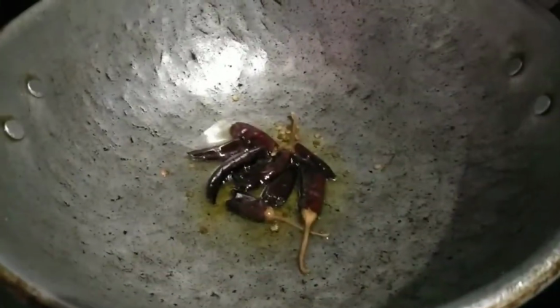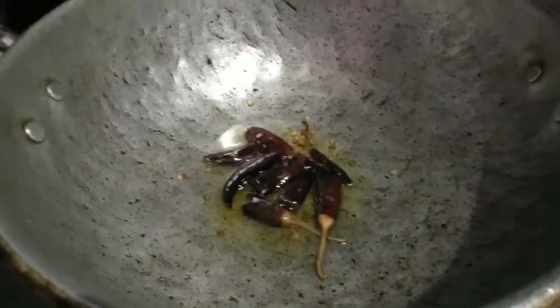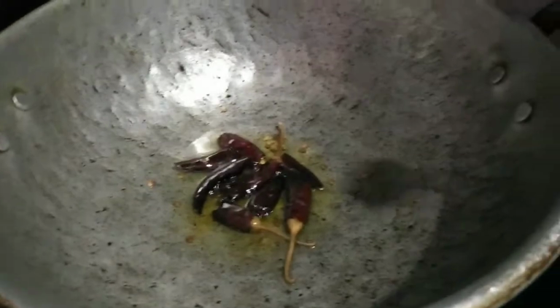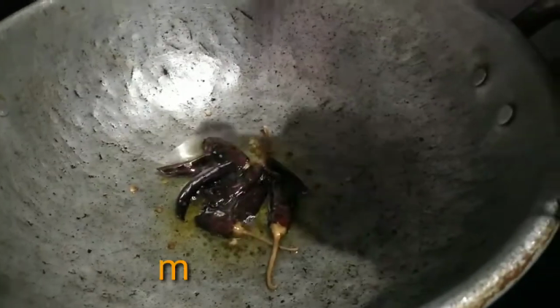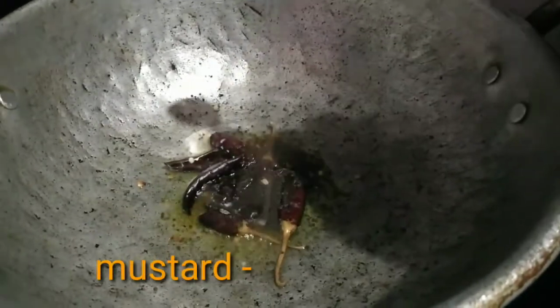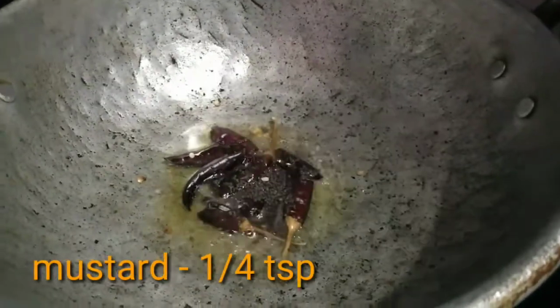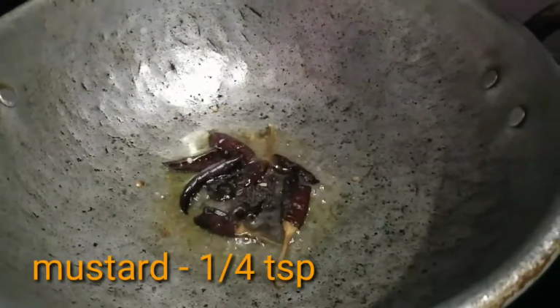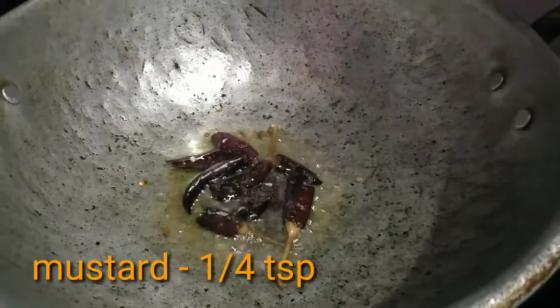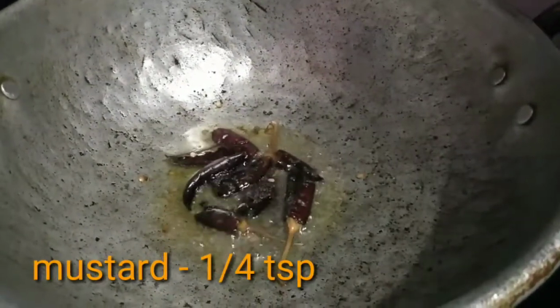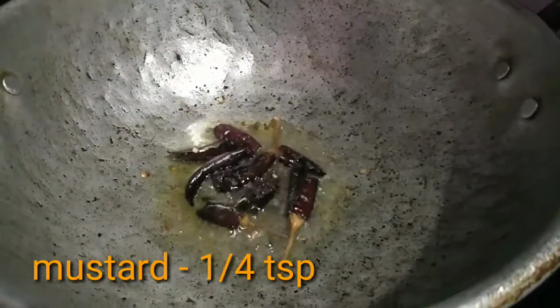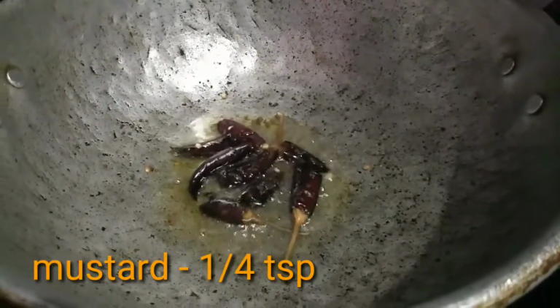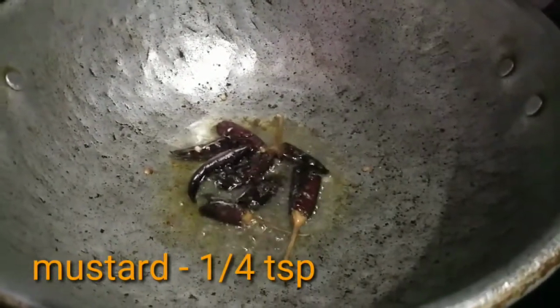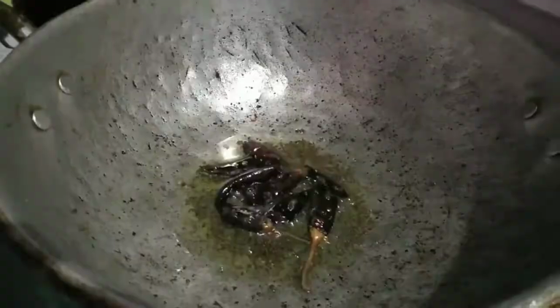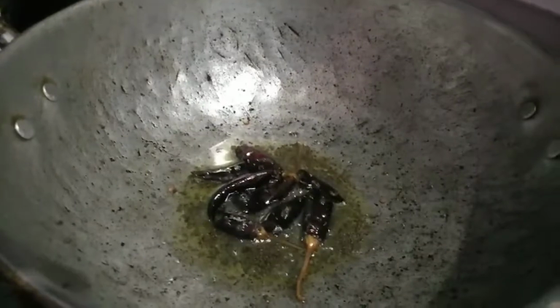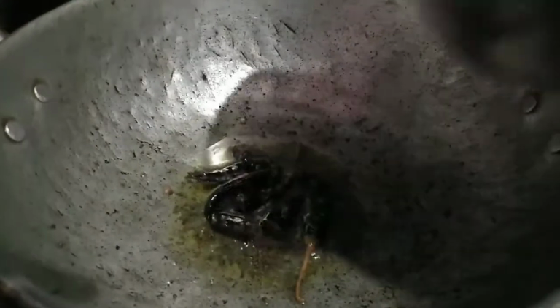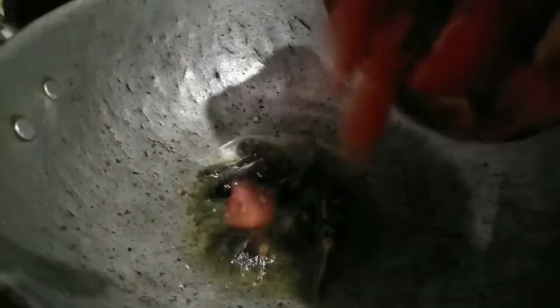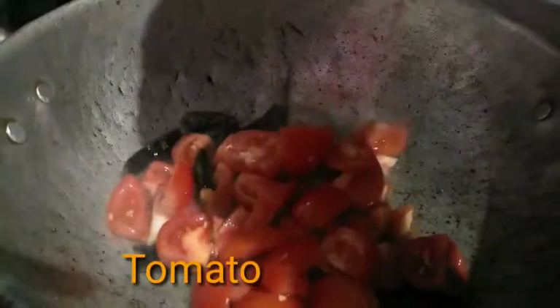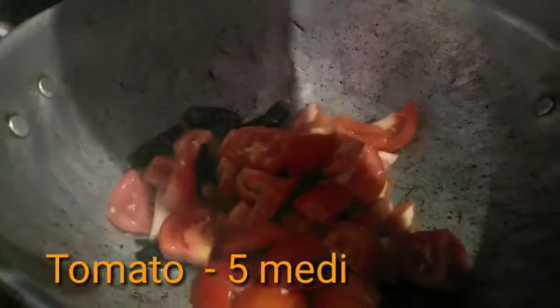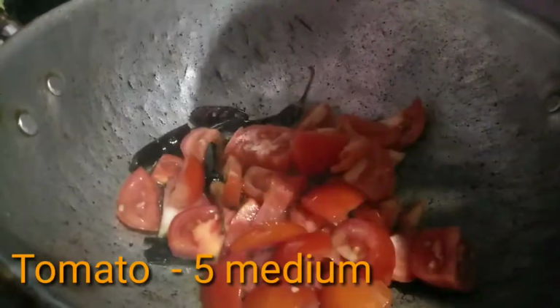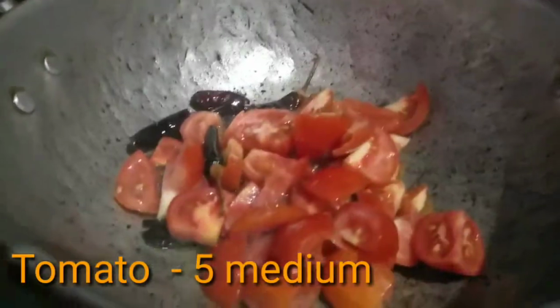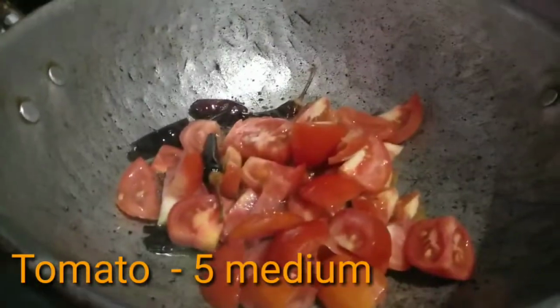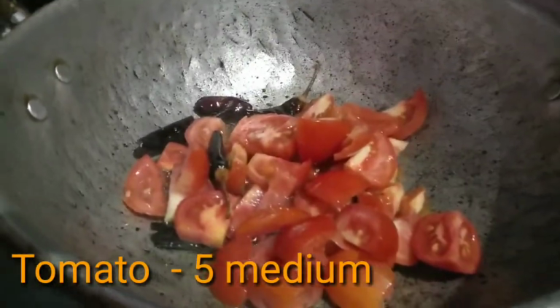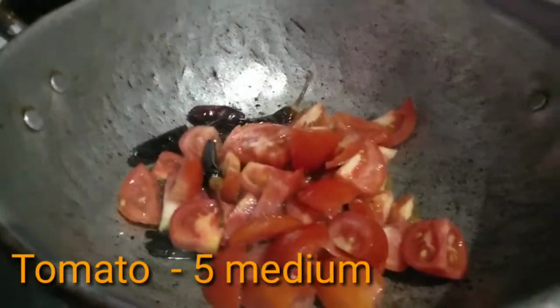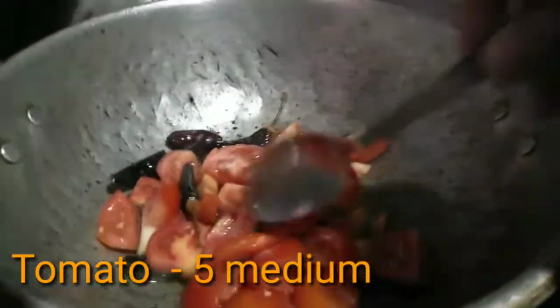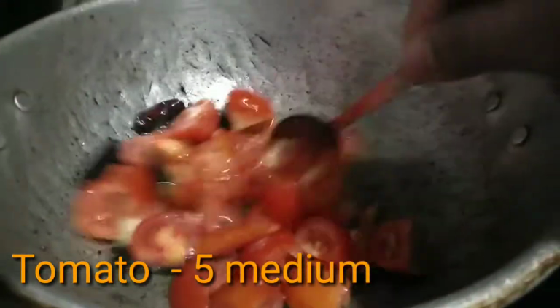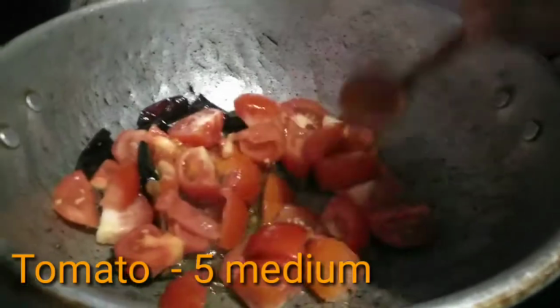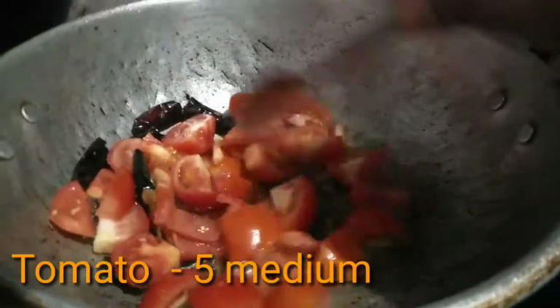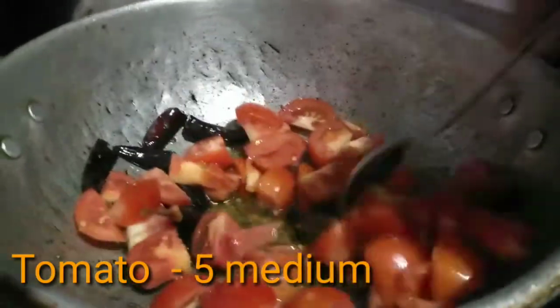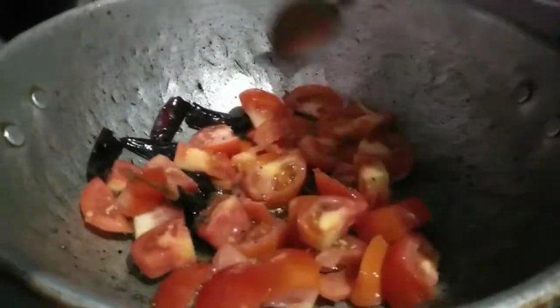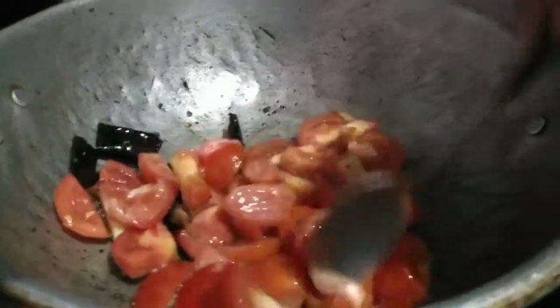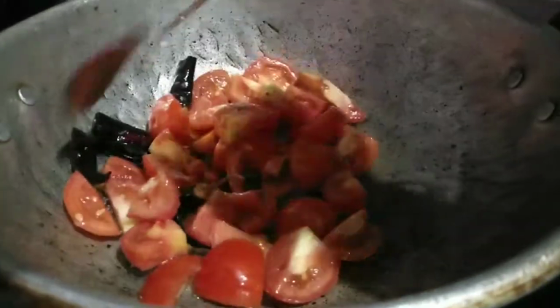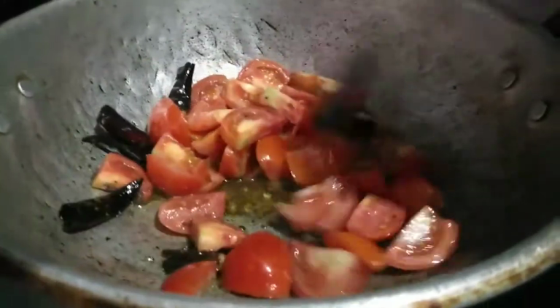Now, add a cup of tea. Add a cup of tea. Mix it well.